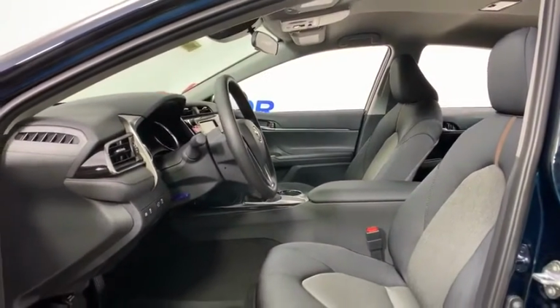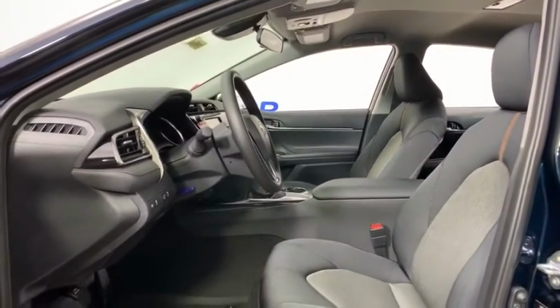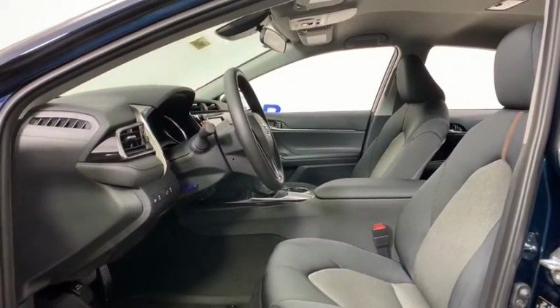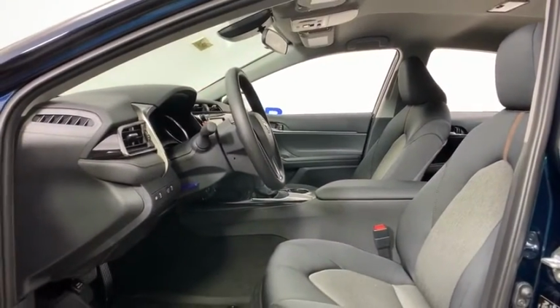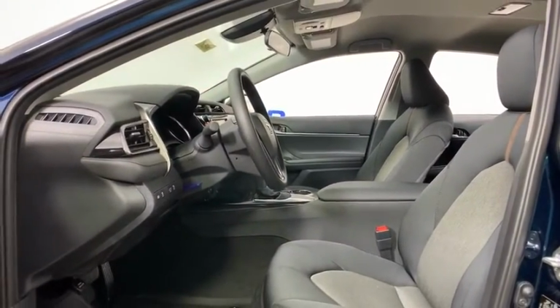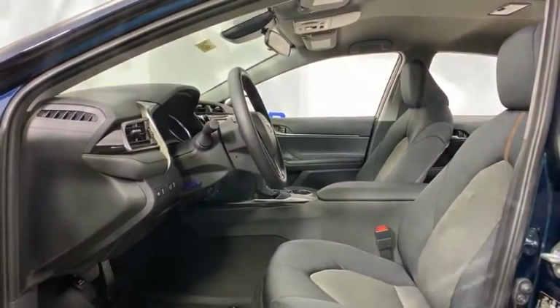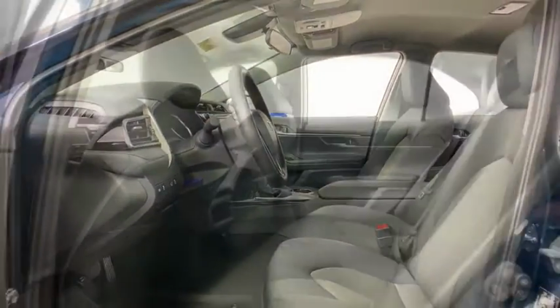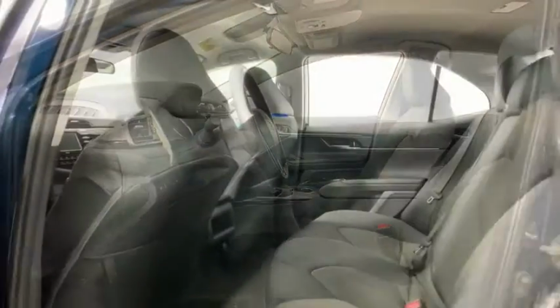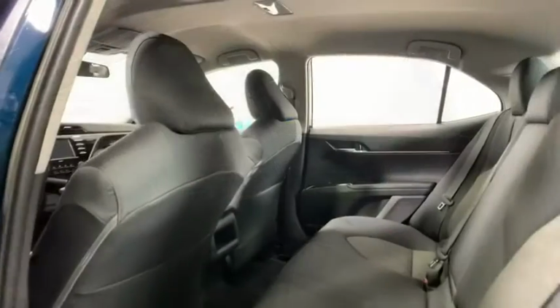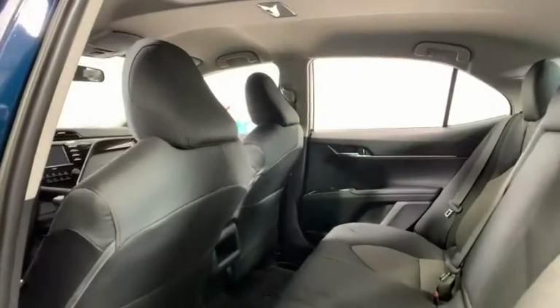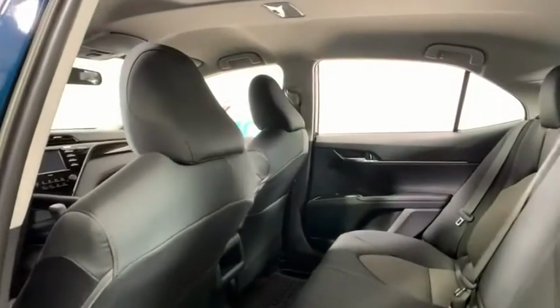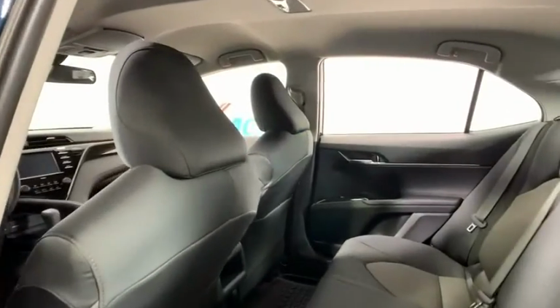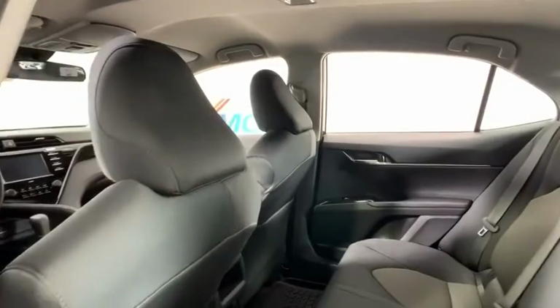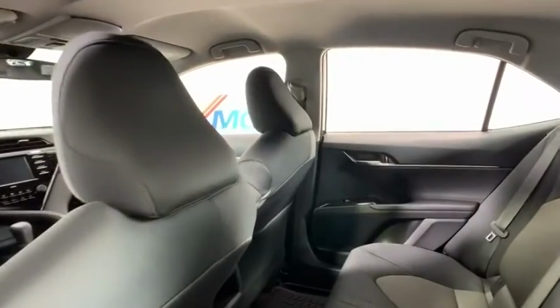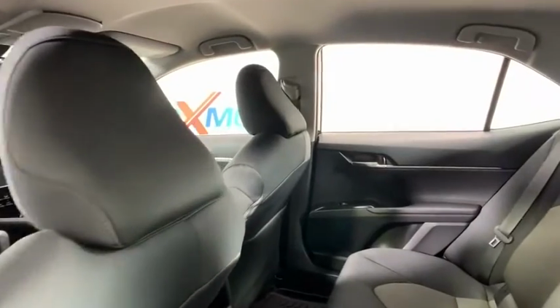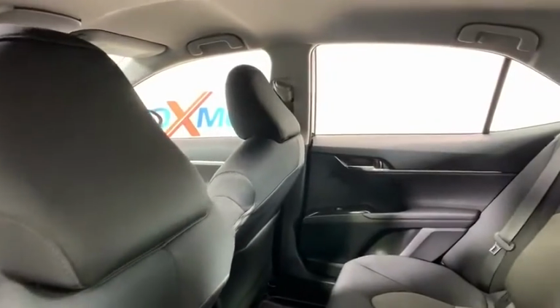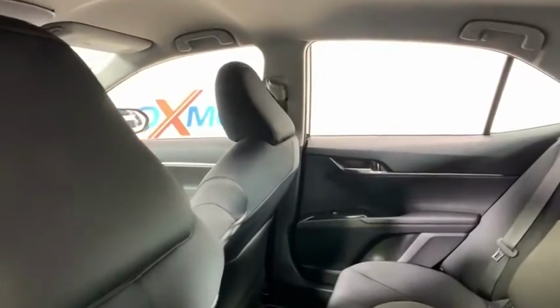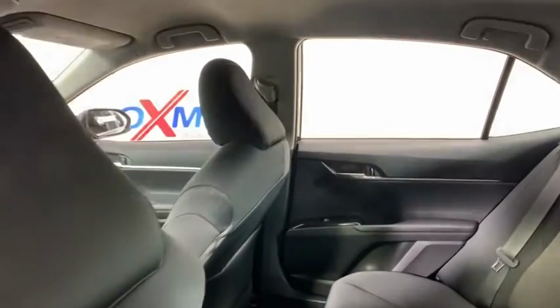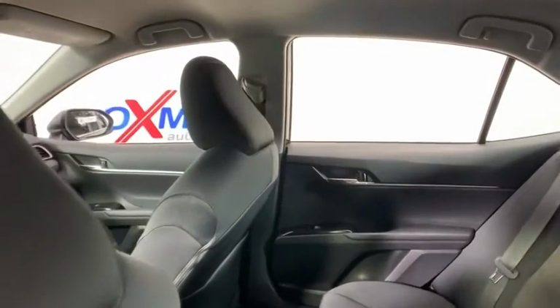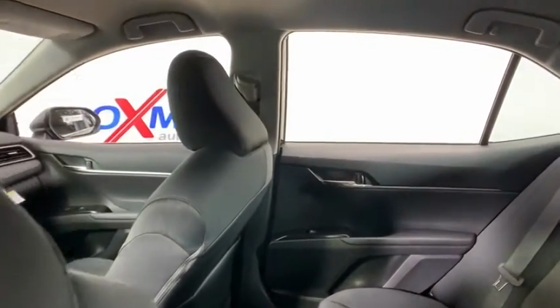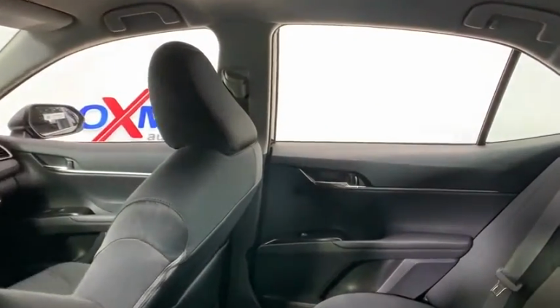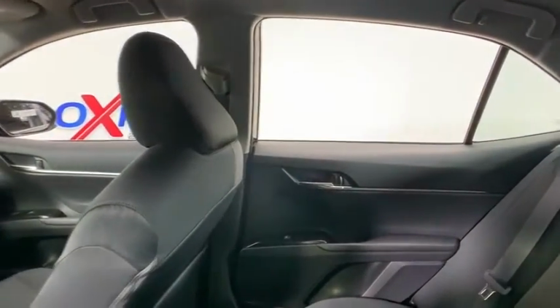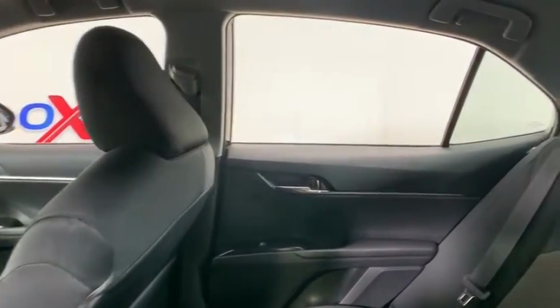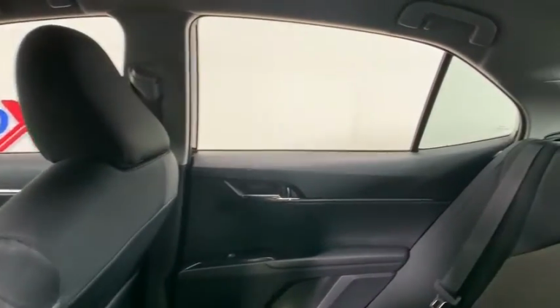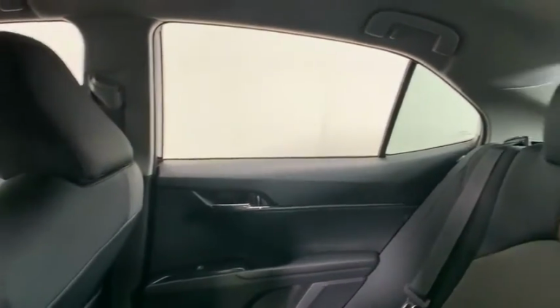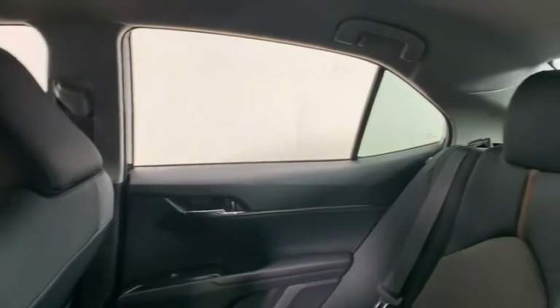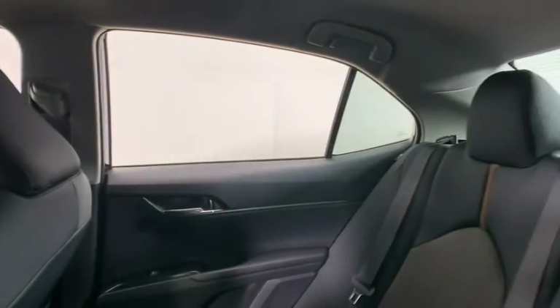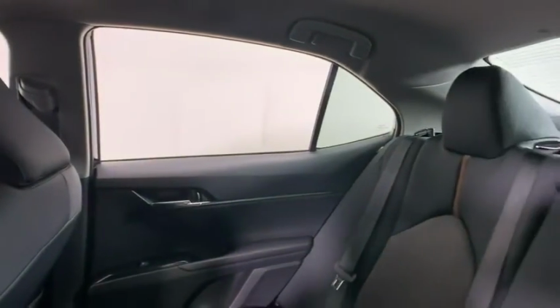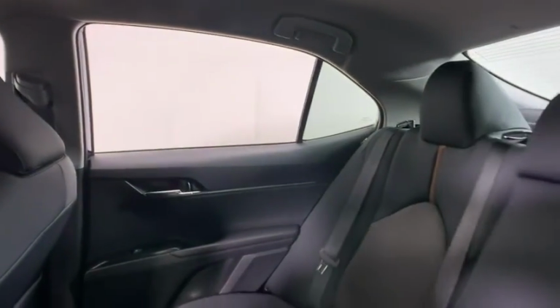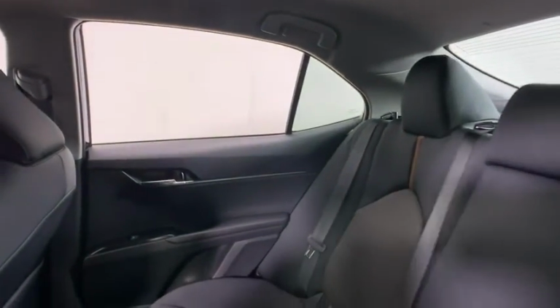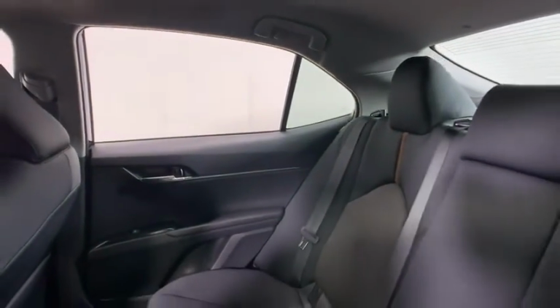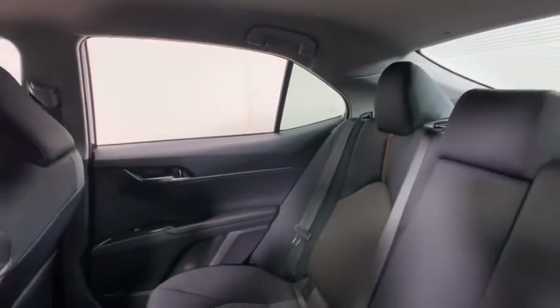Rear window defroster, power windows, security system, electronic stability control, trip computer, panic alarm, and overhead console.